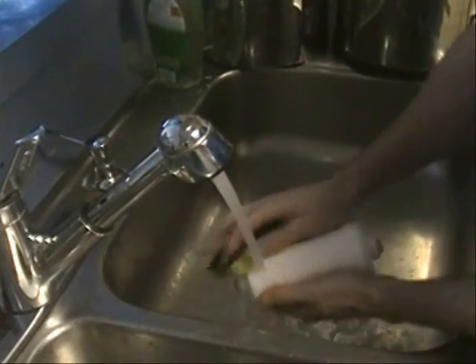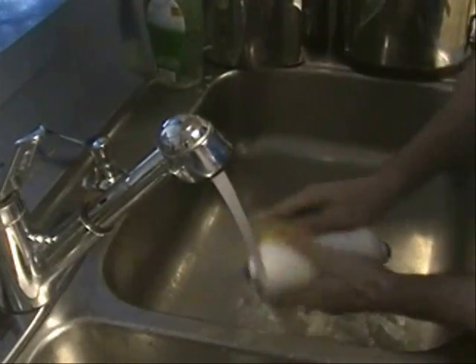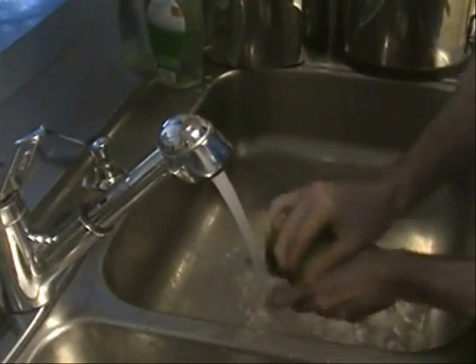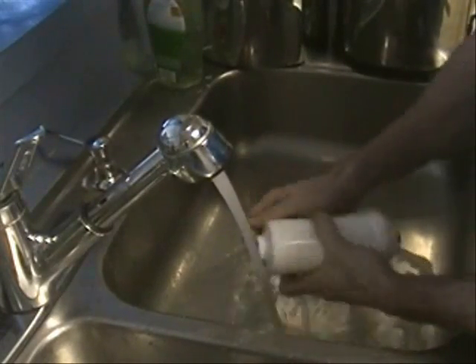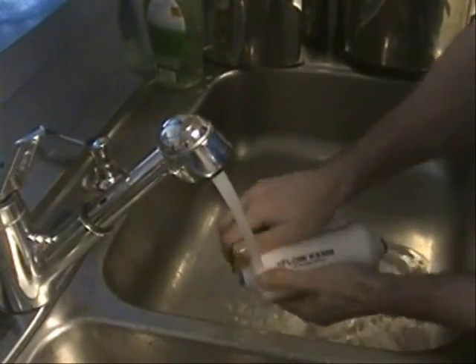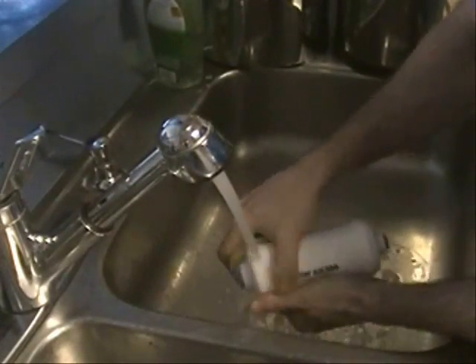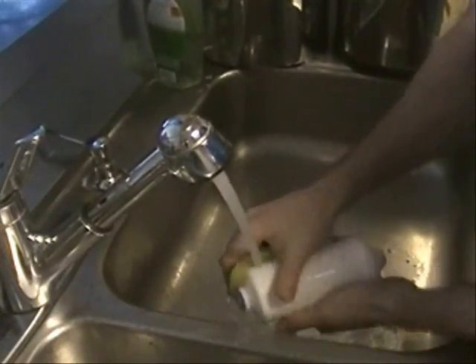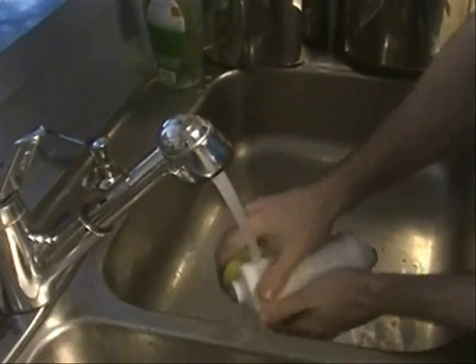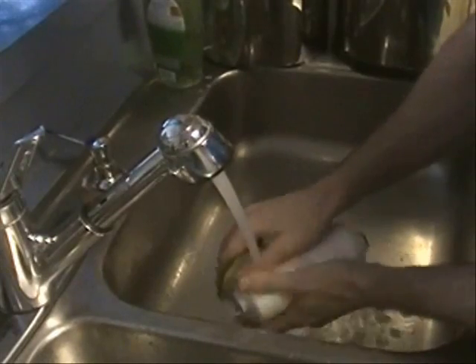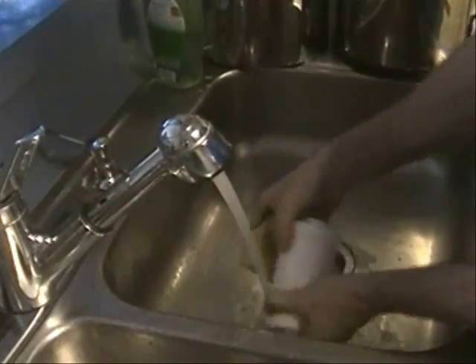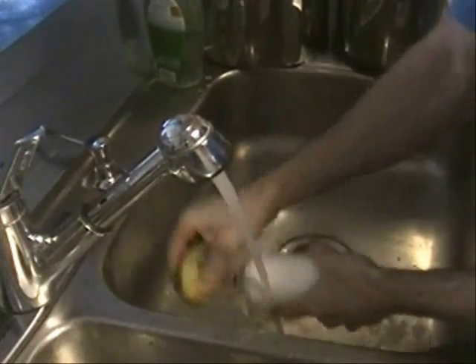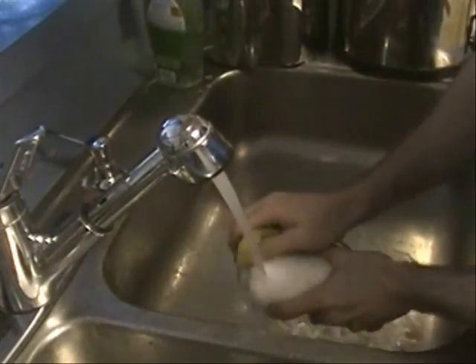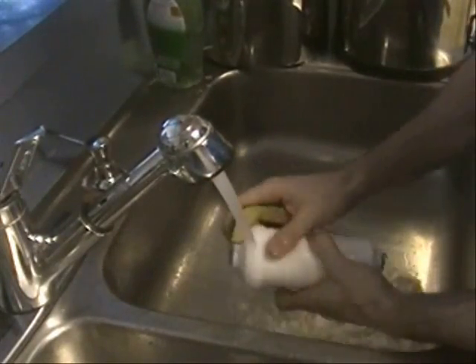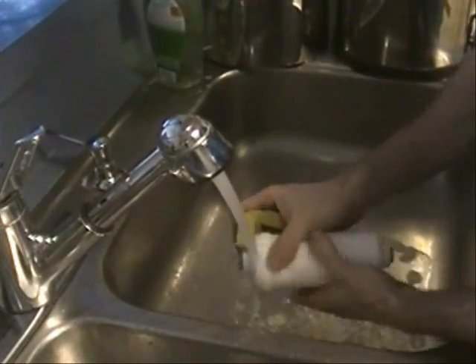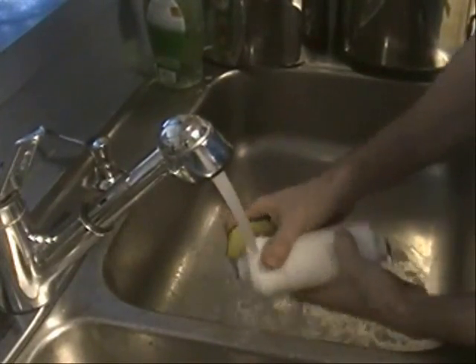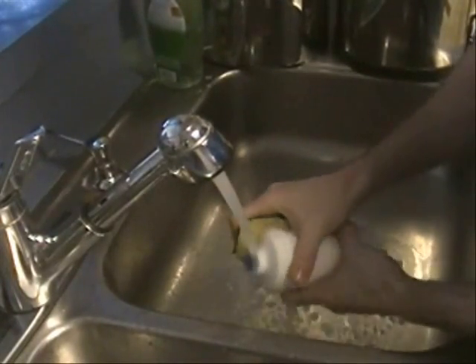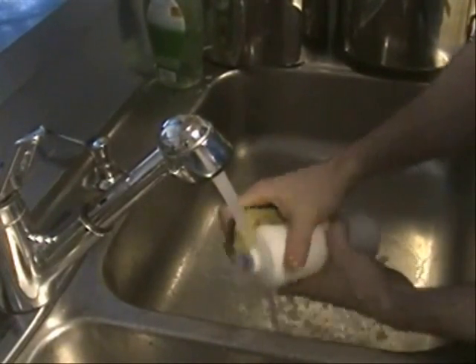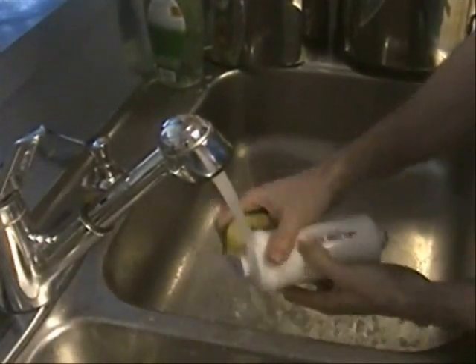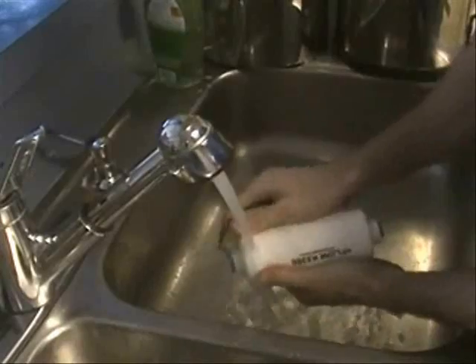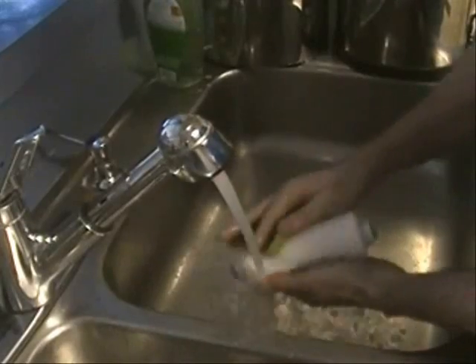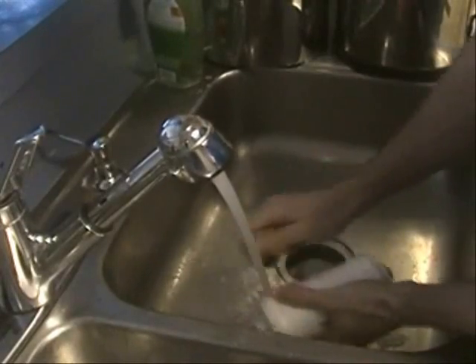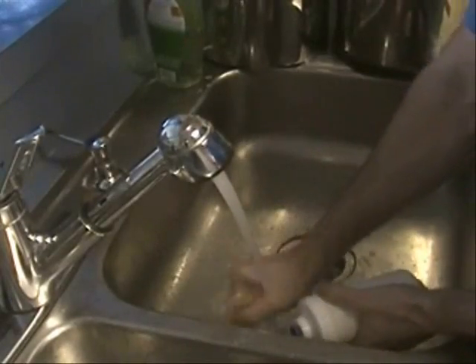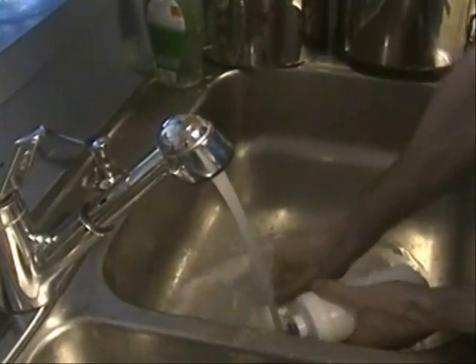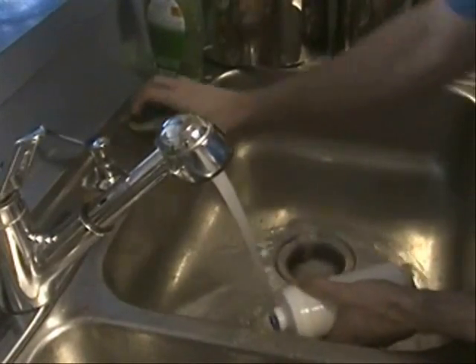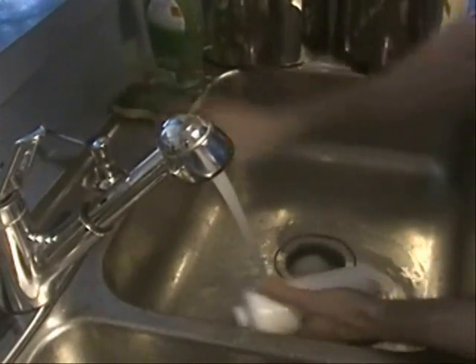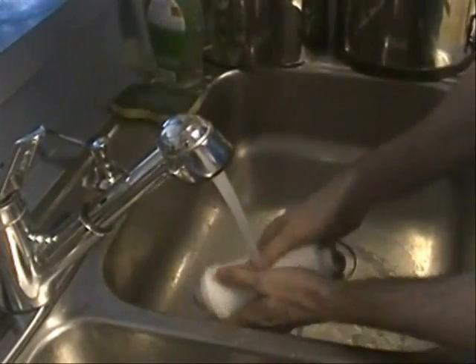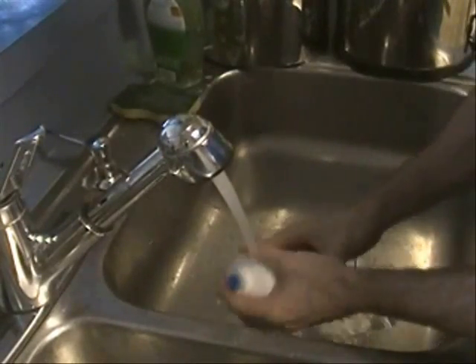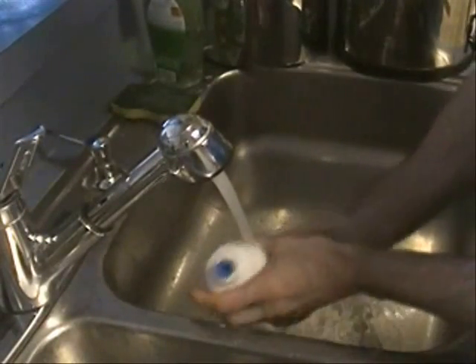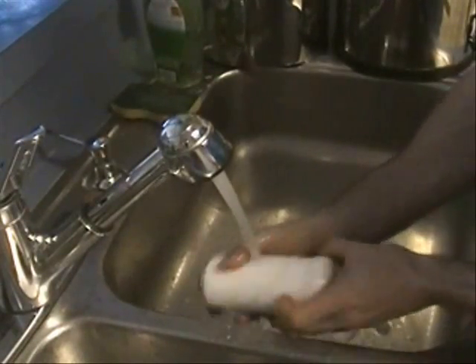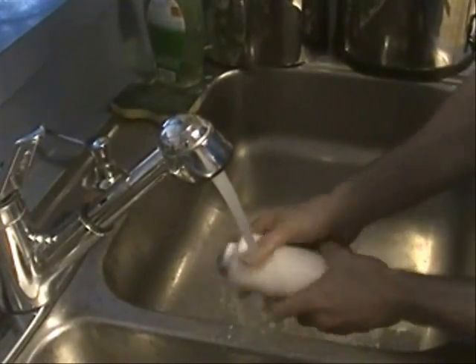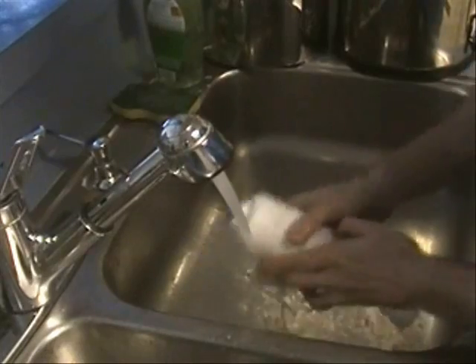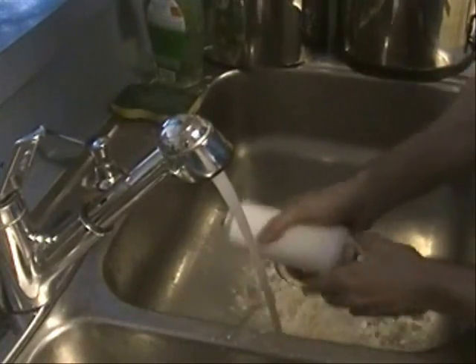These PF2s hook onto the black Berkeys that sit in the upper chamber of your Berkey filter system. These PF2 filters are optional and only required if you are interested in removing fluoride and arsenic from your water.